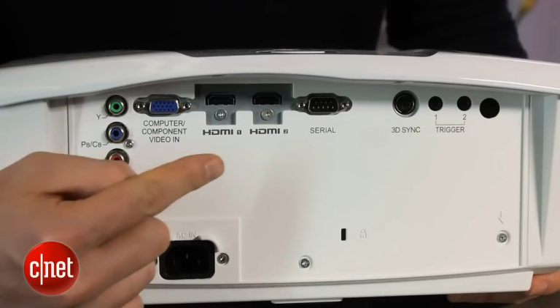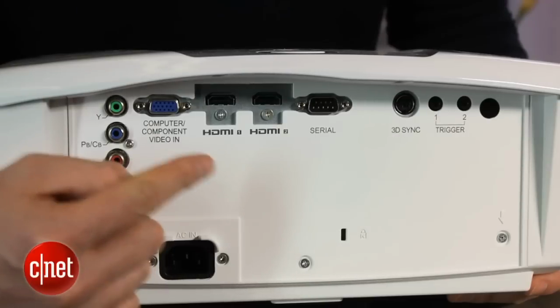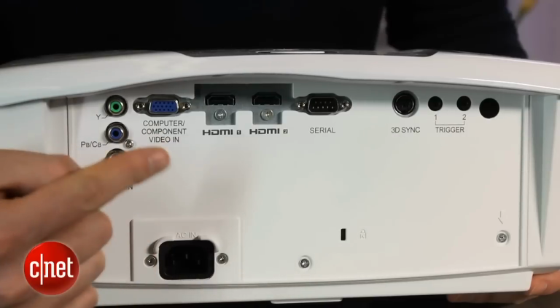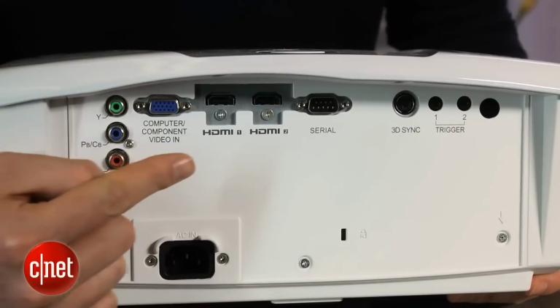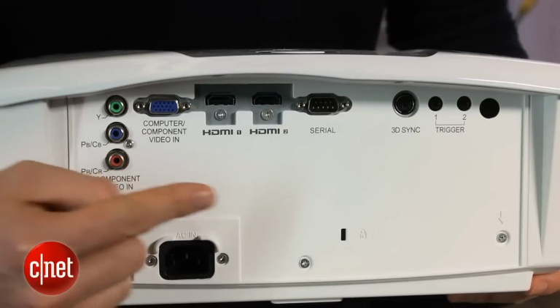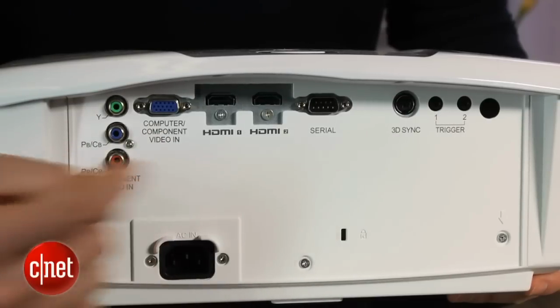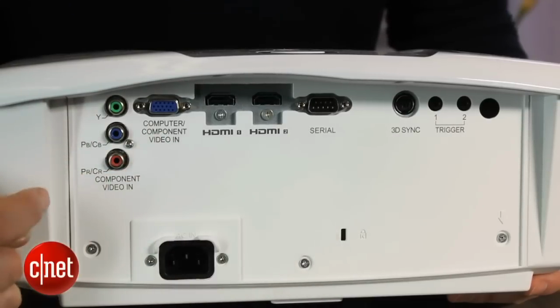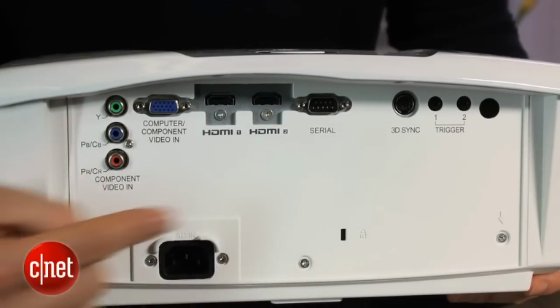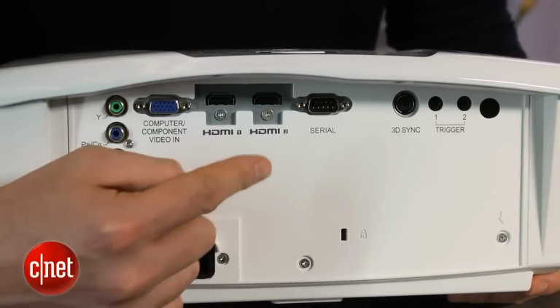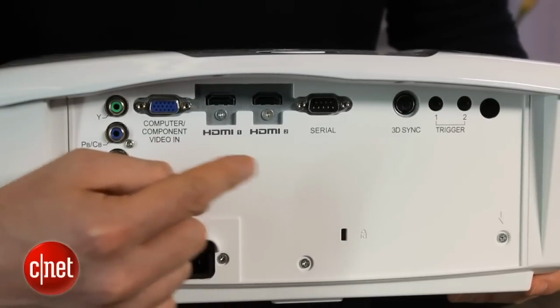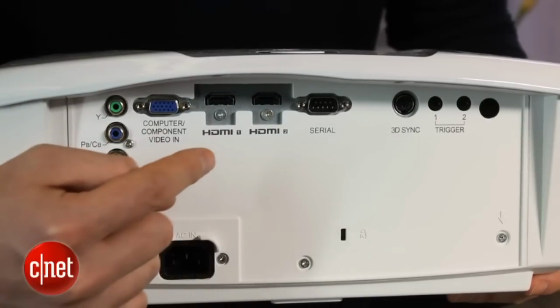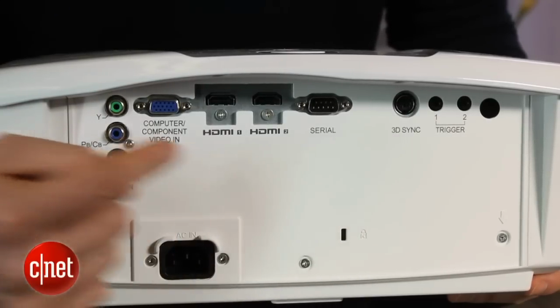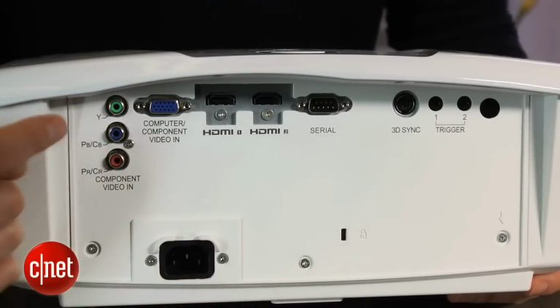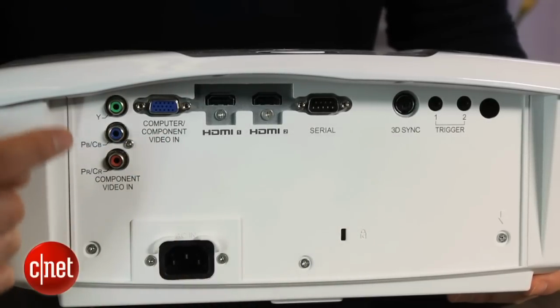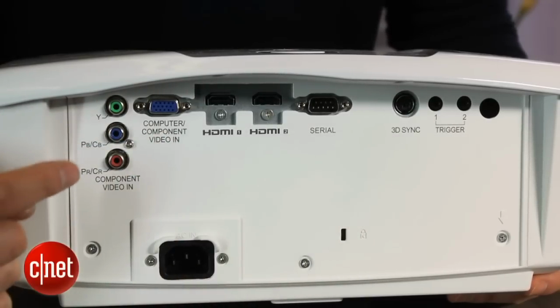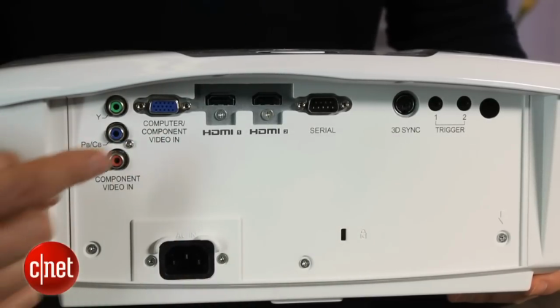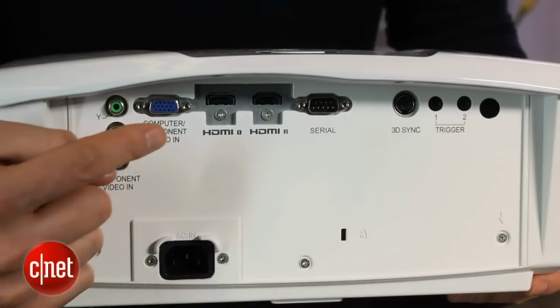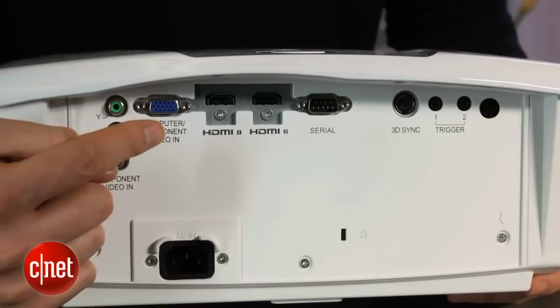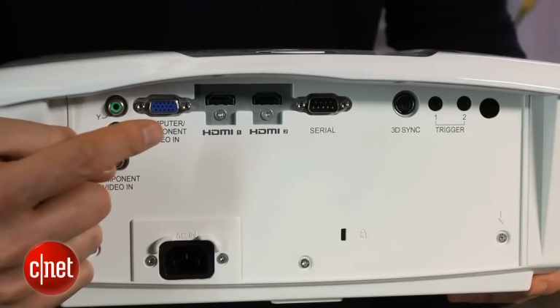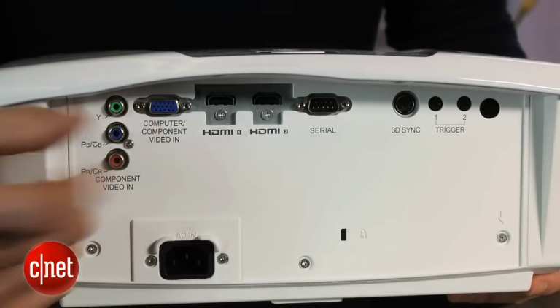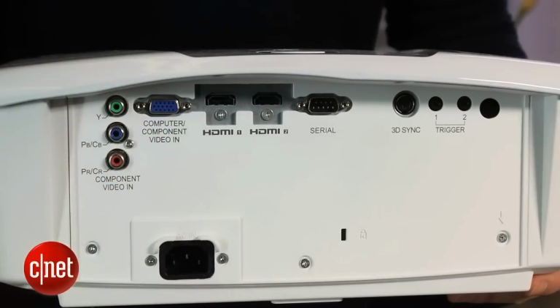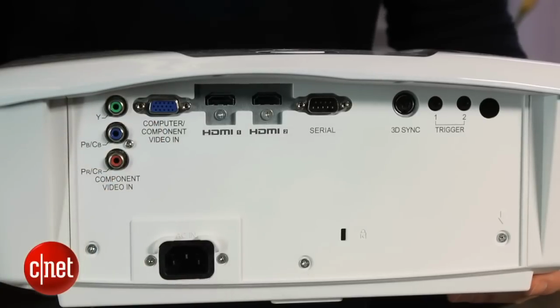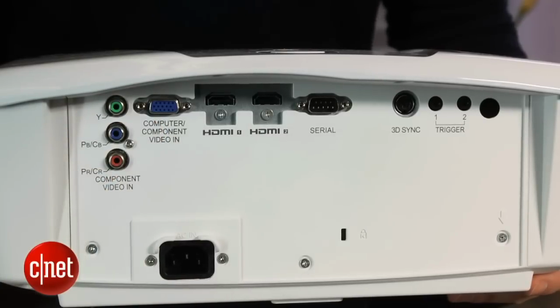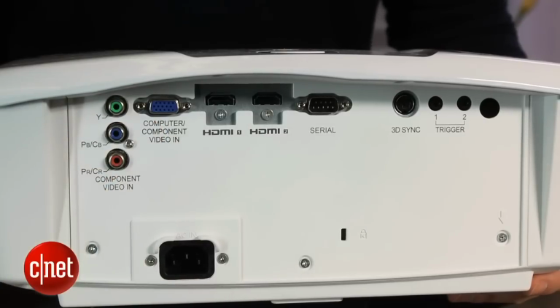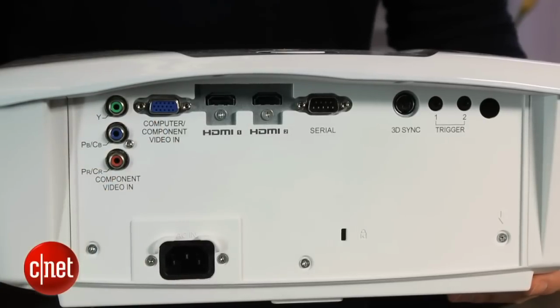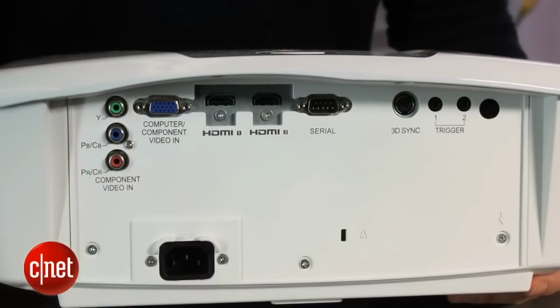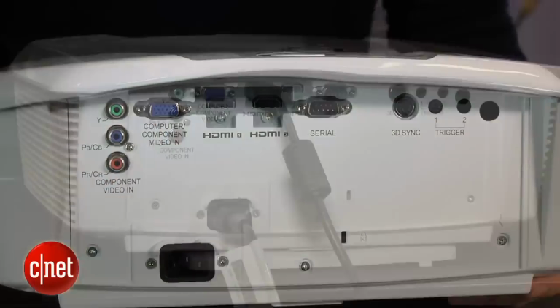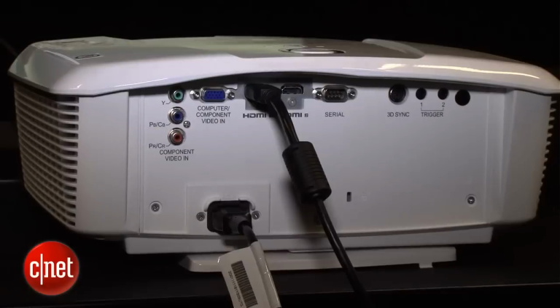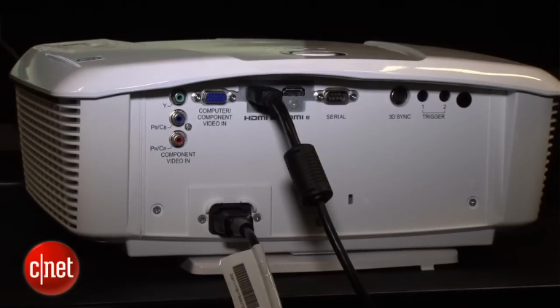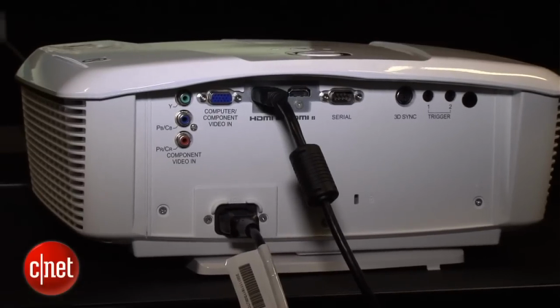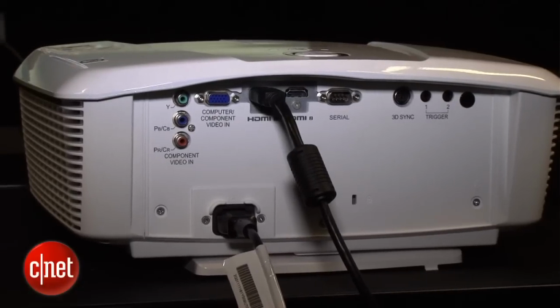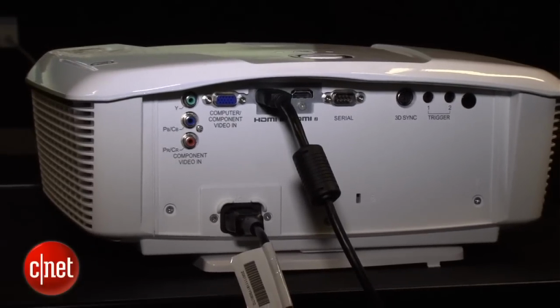On the back, there's an ample array of inputs including two HDMI, one component video, and also a PC input that can also accept component video, so it does have a couple more inputs than some of the other basic projectors on the market.